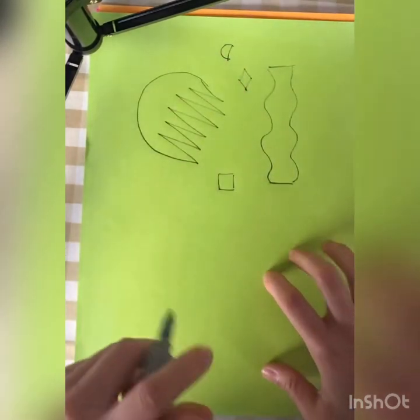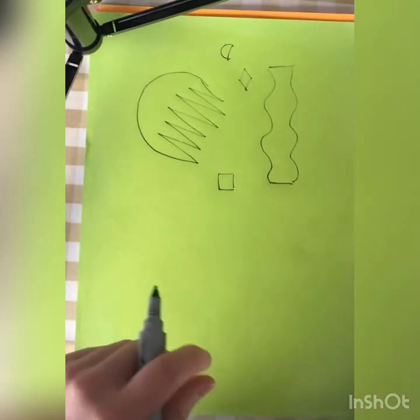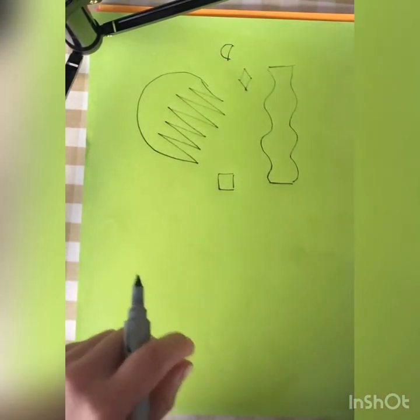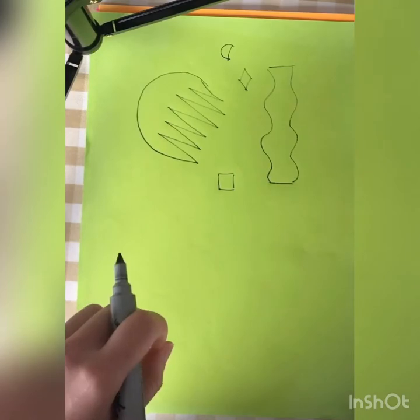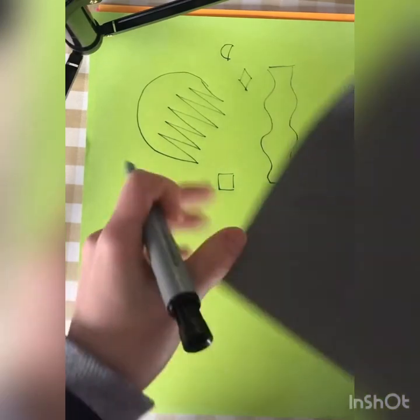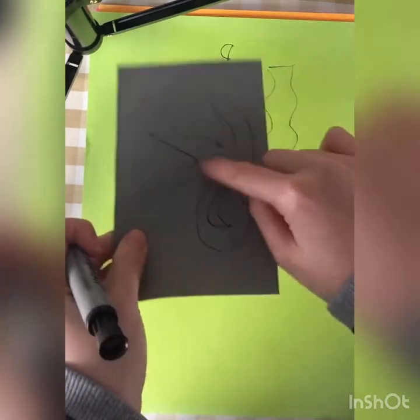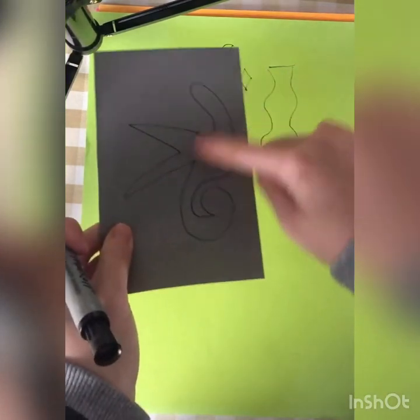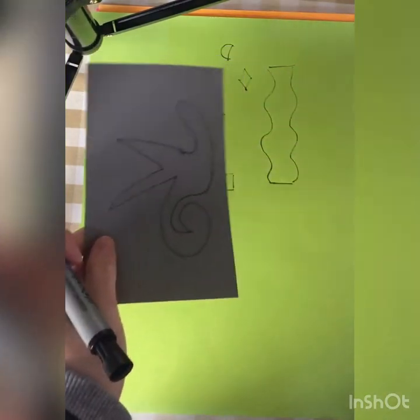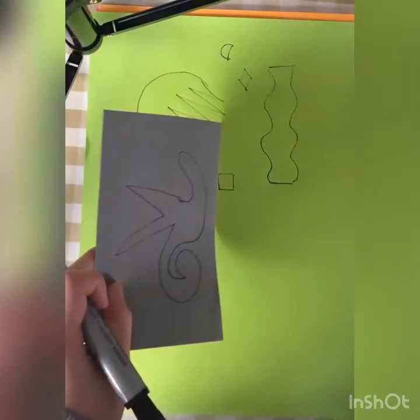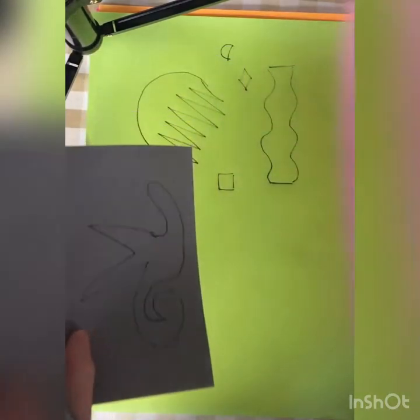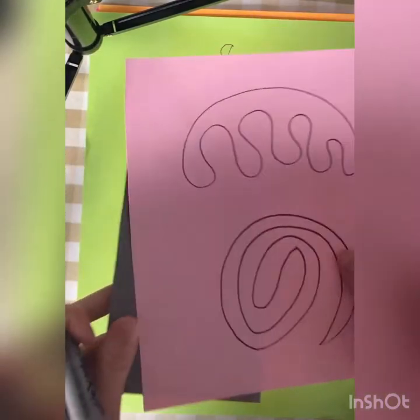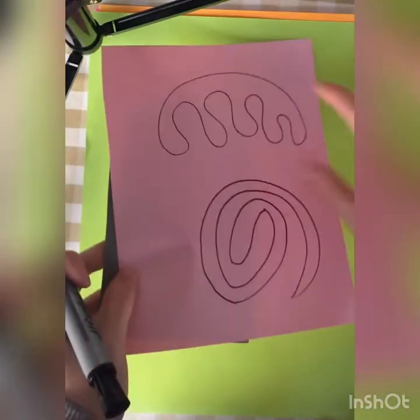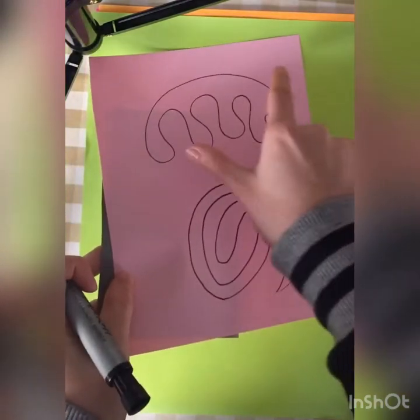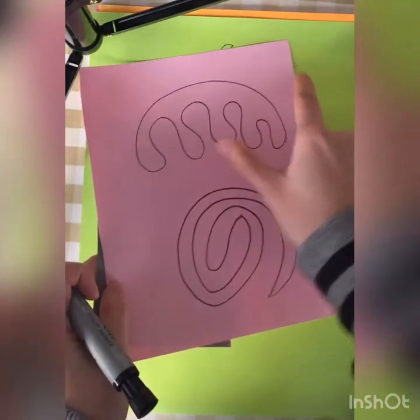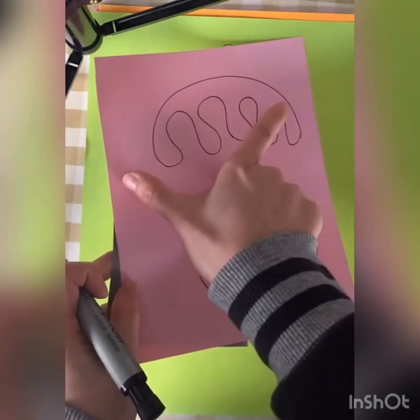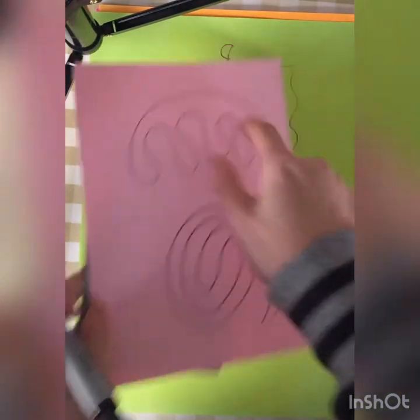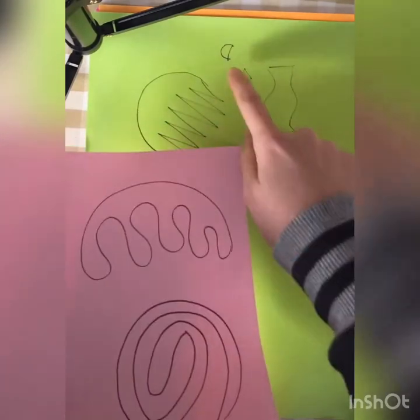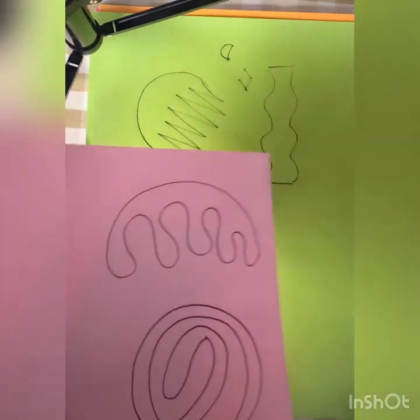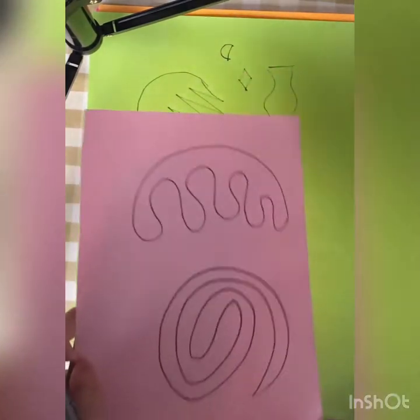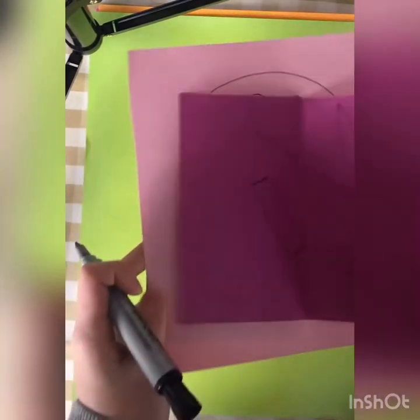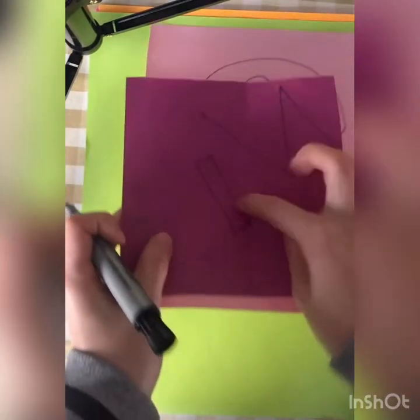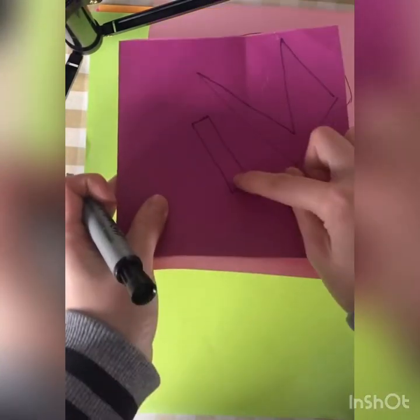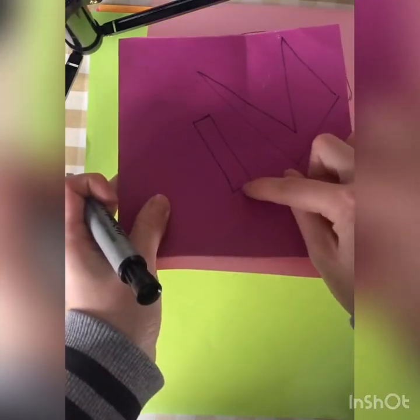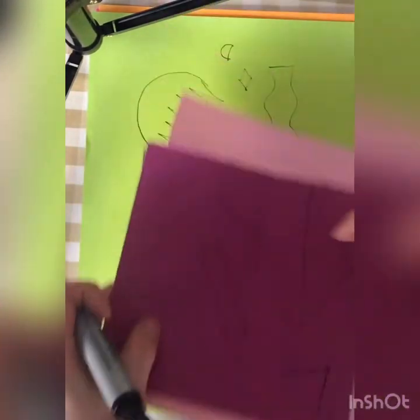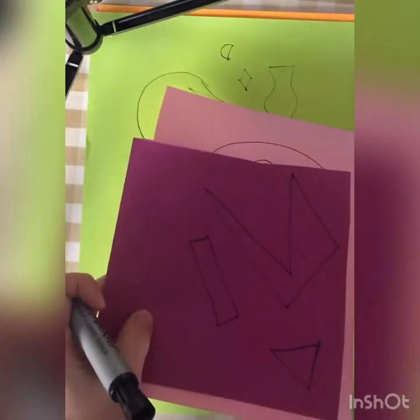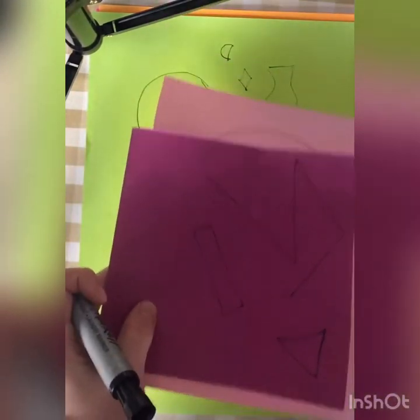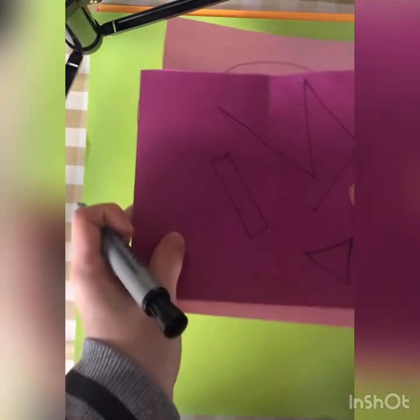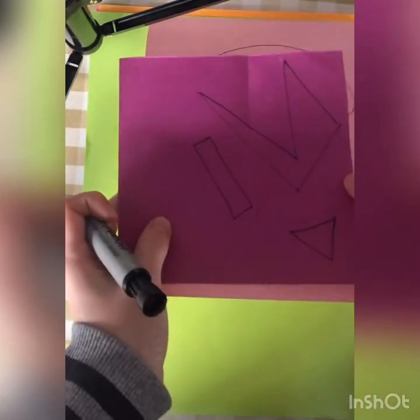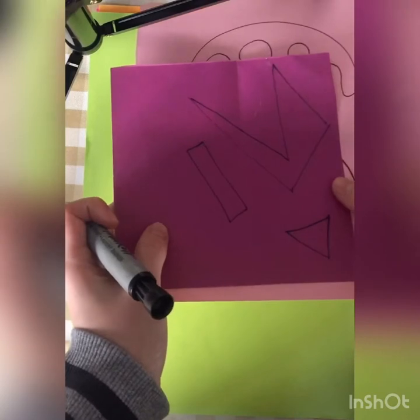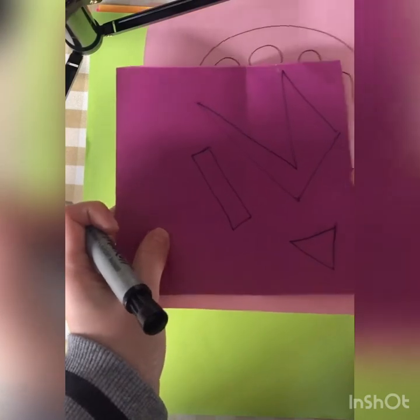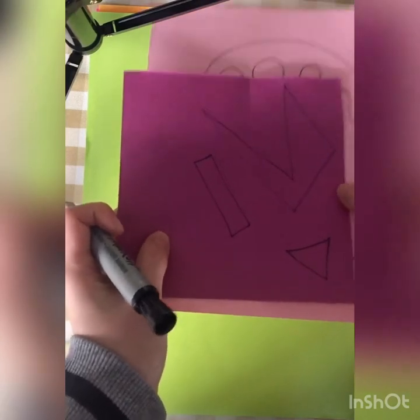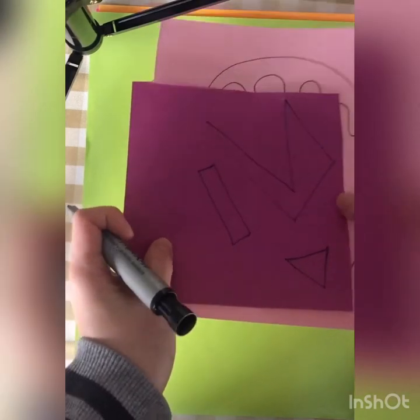So you want to make sure you've got different colors, different sizes — big ones, small ones, medium size ones — and then all you have to do is cut them out.